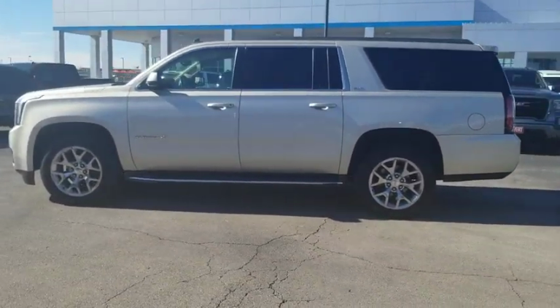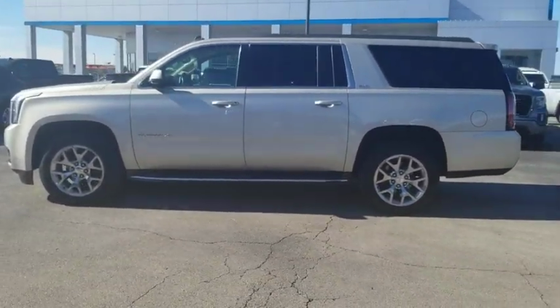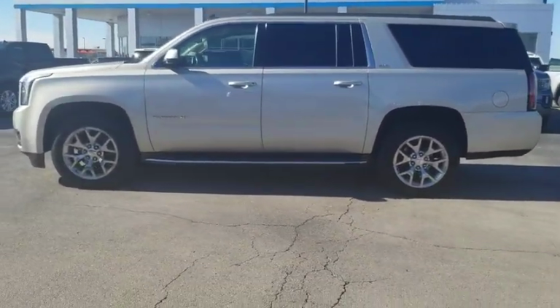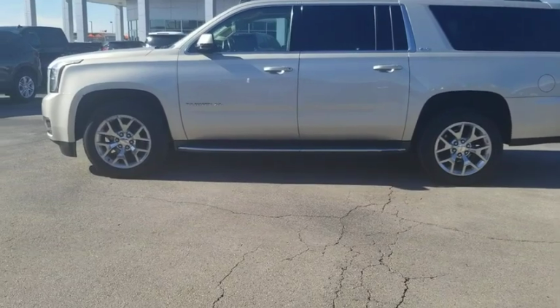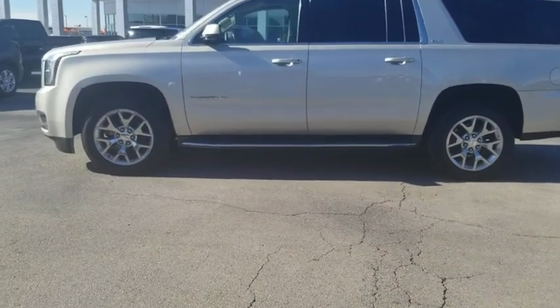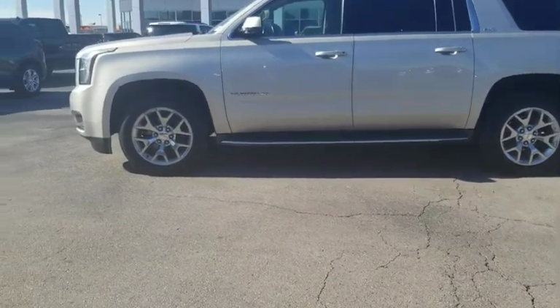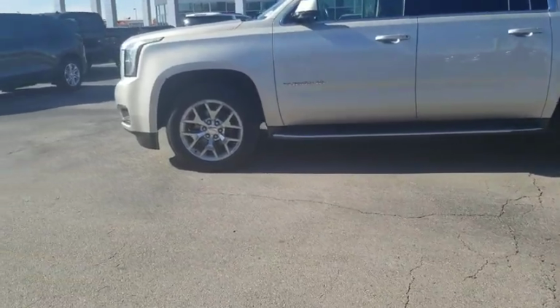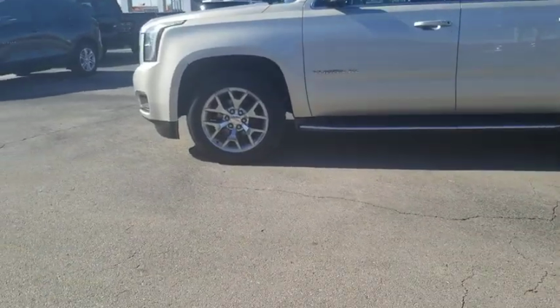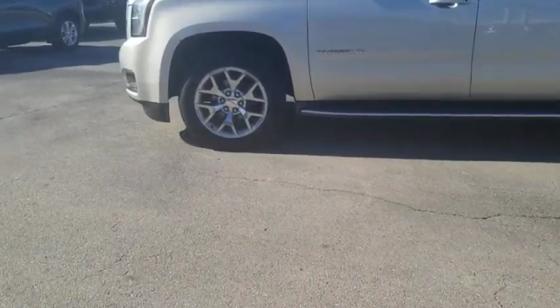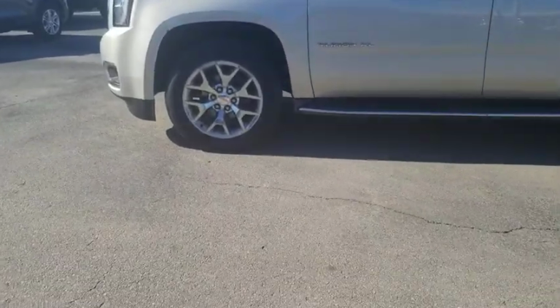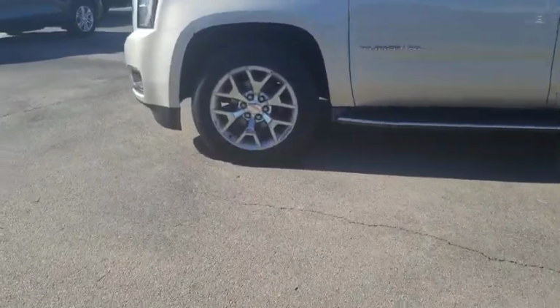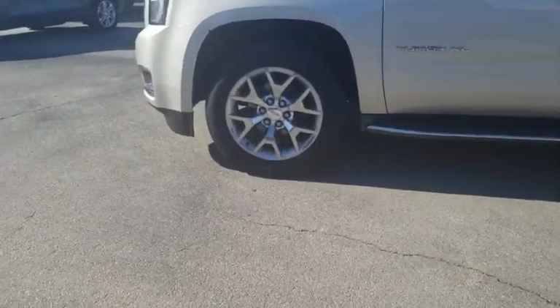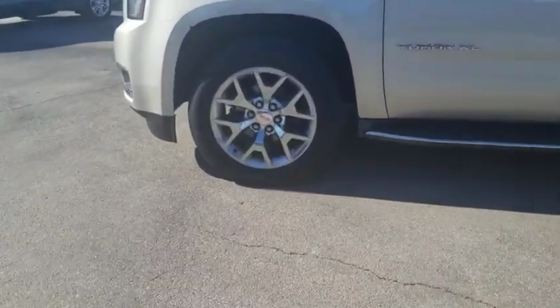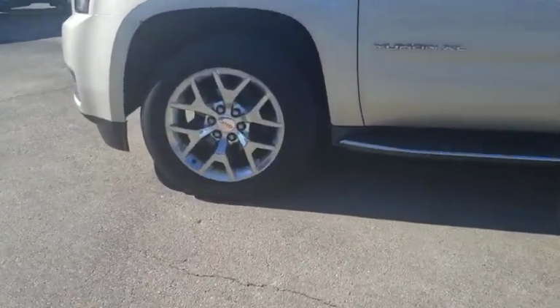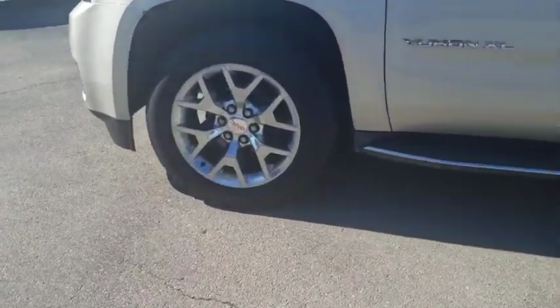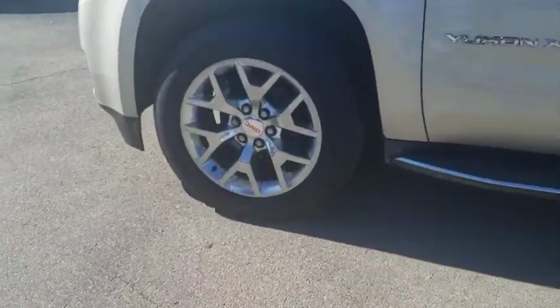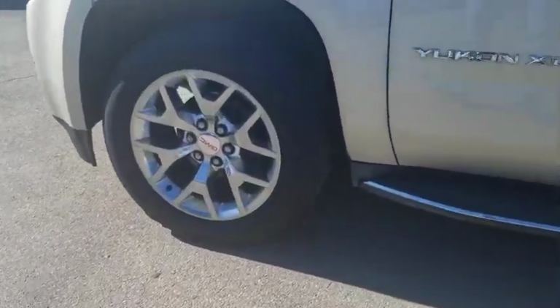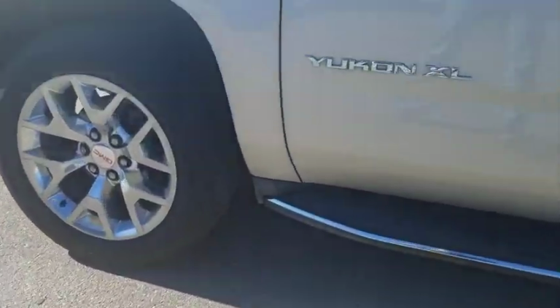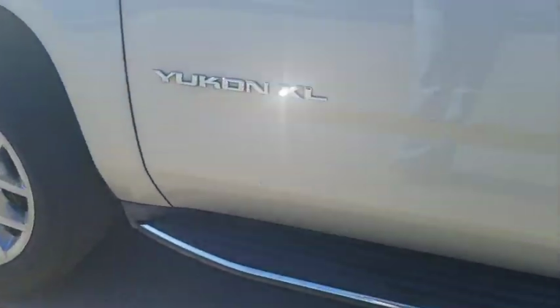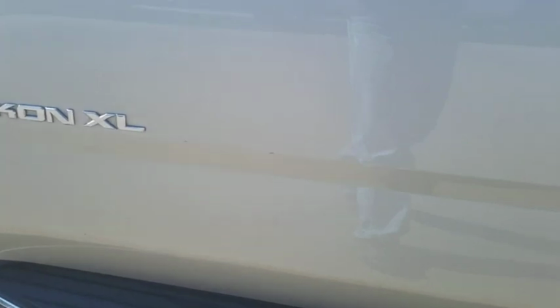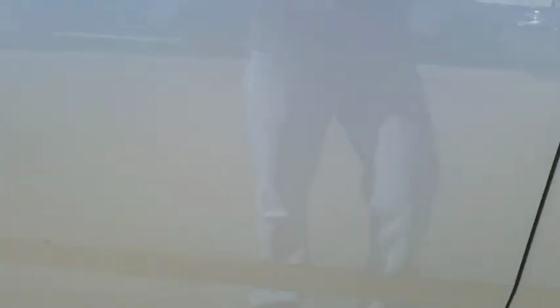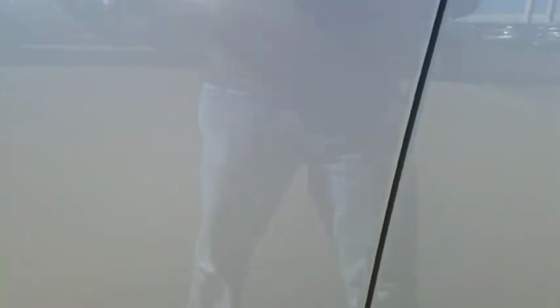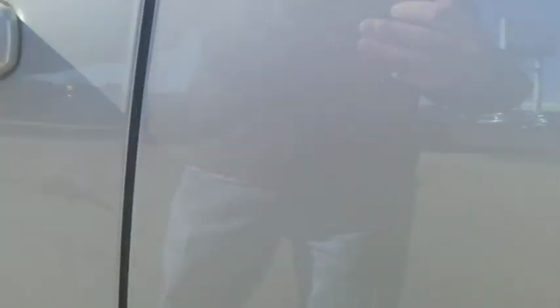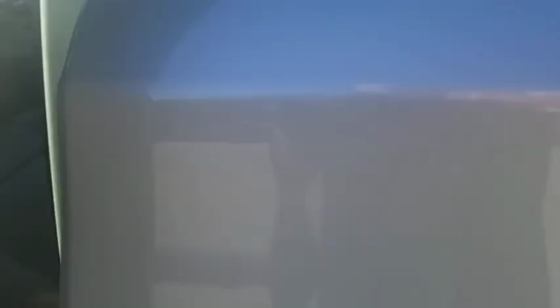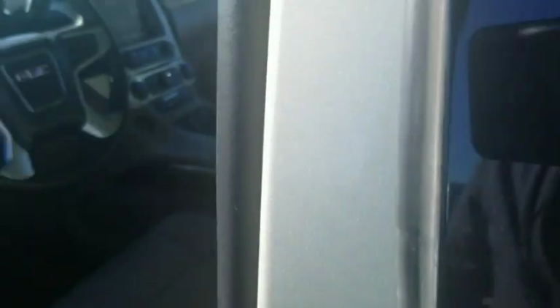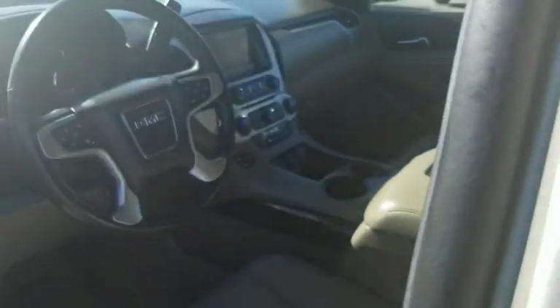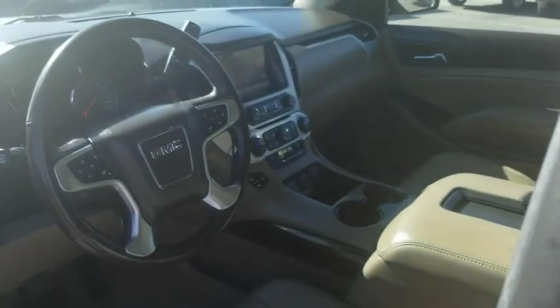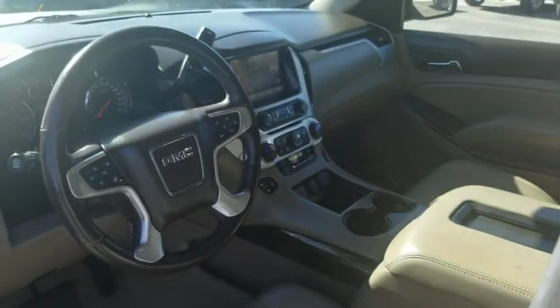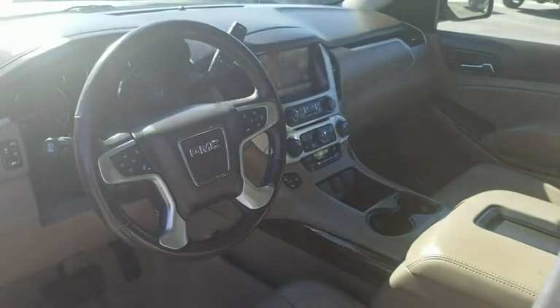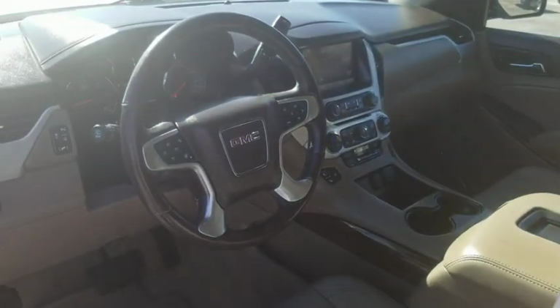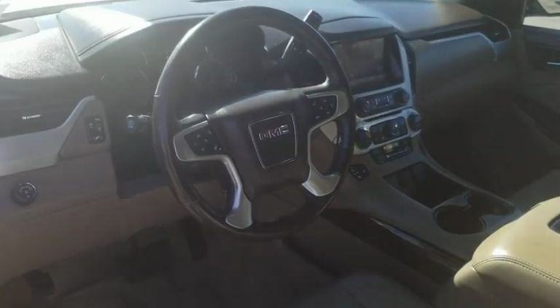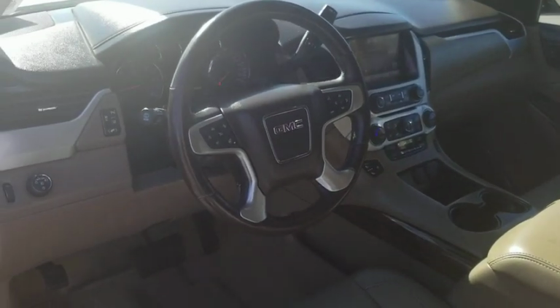Lane departure warning, steering wheel audio controls, Bluetooth, leather-wrapped steering wheel, power steering, adjustable steering wheel, cruise control, keyless start, floor mats.